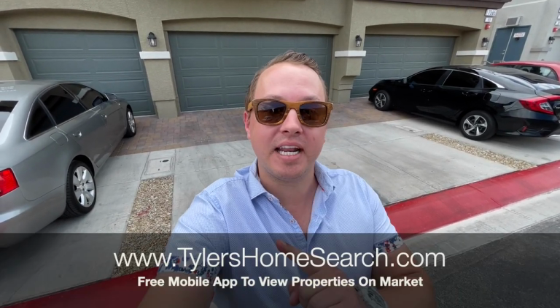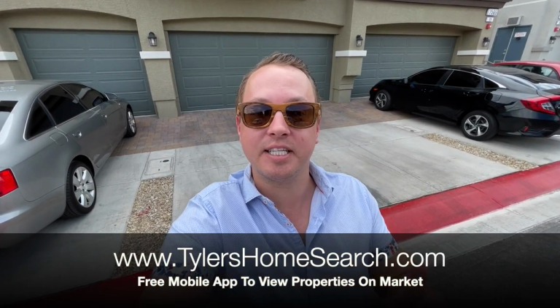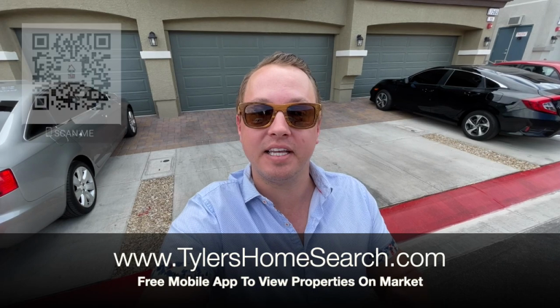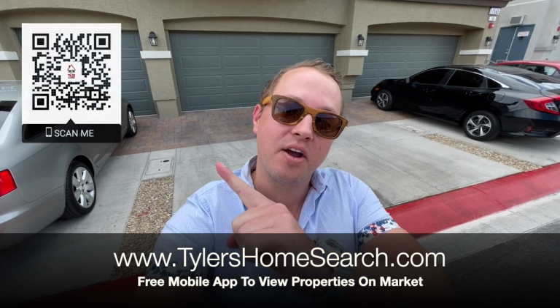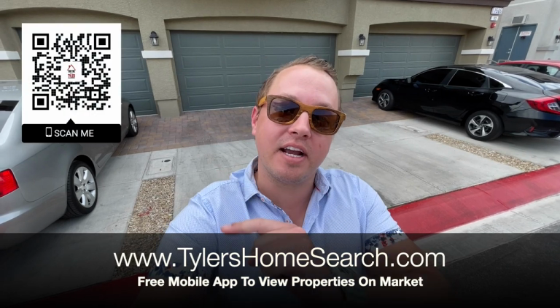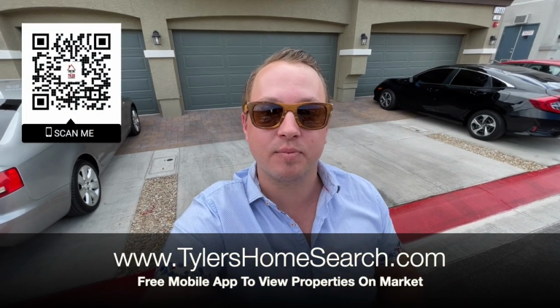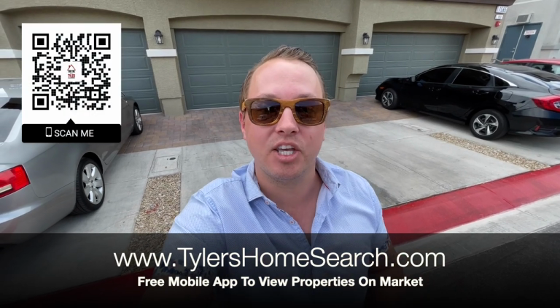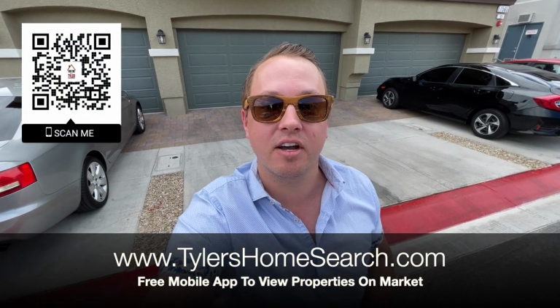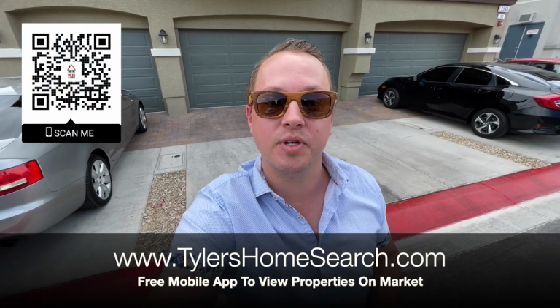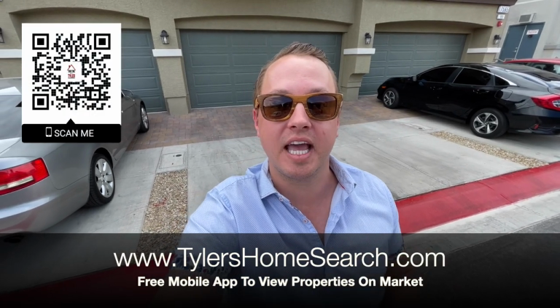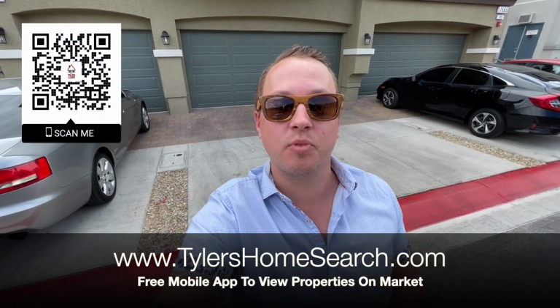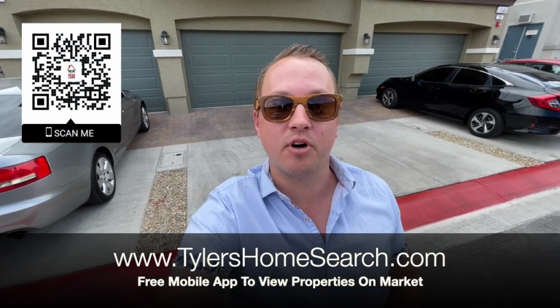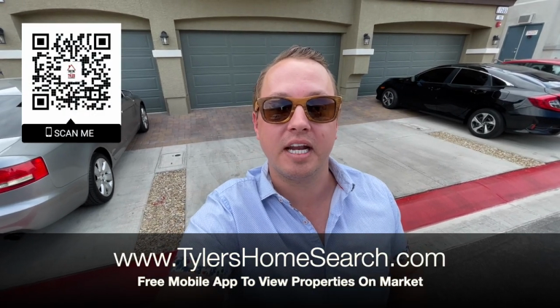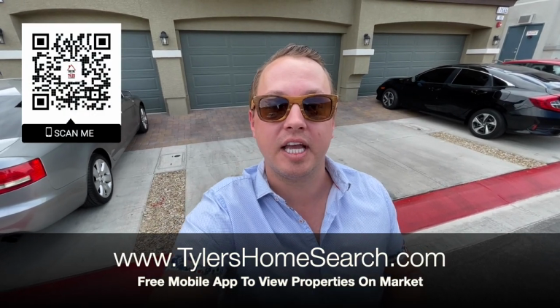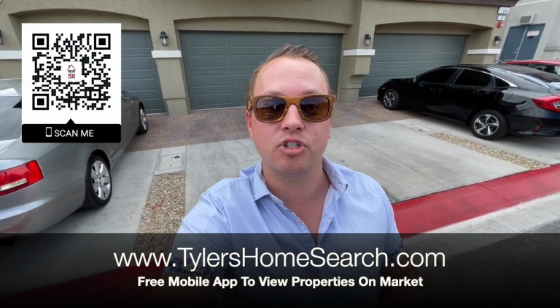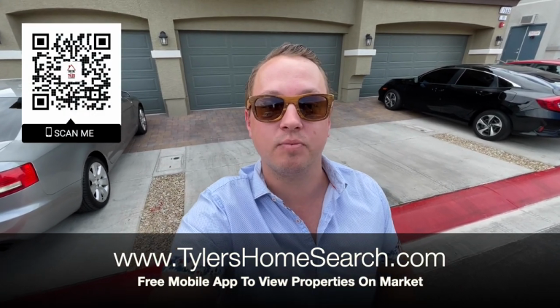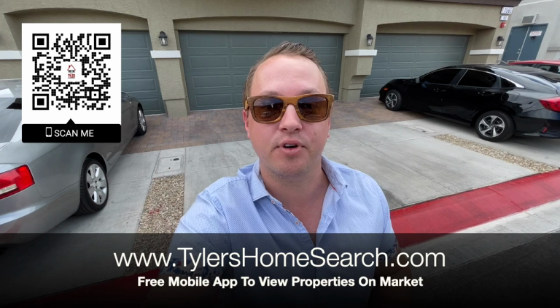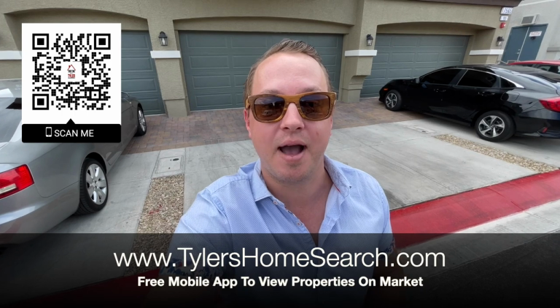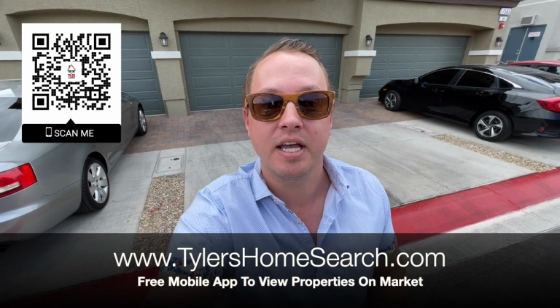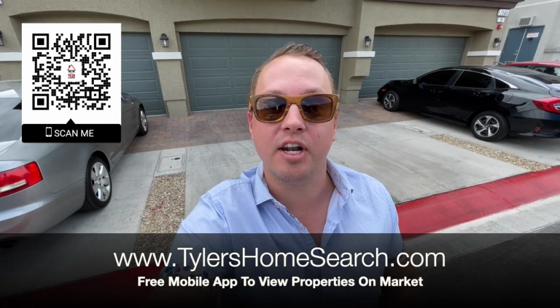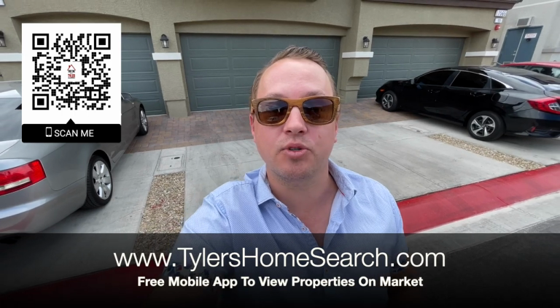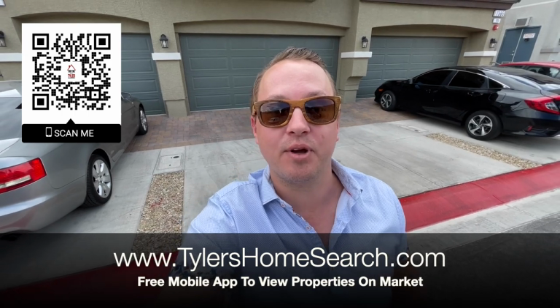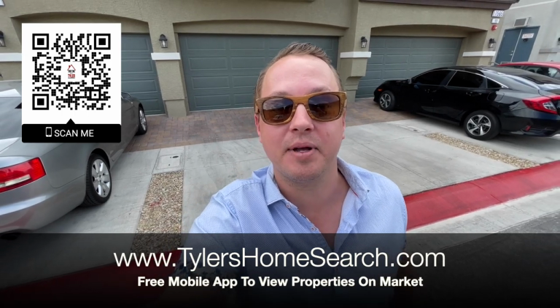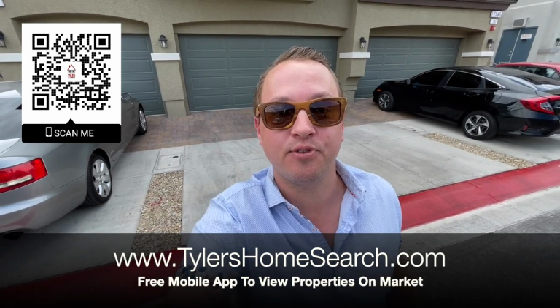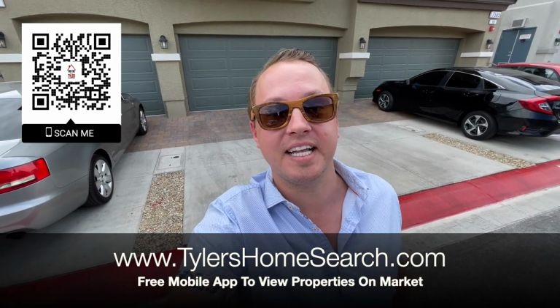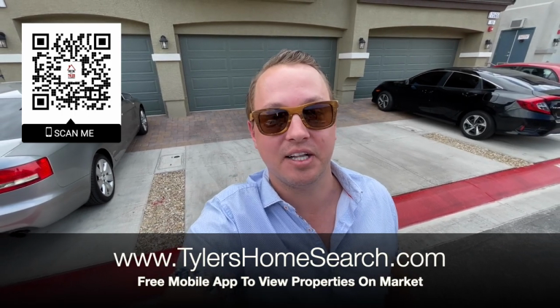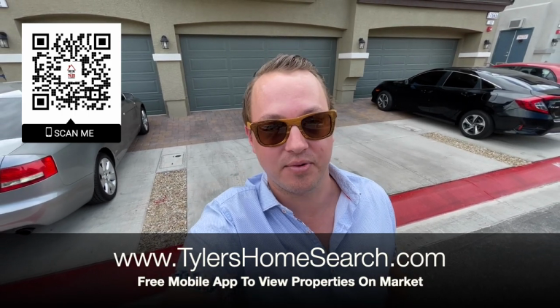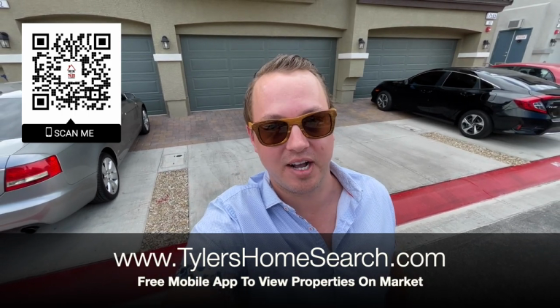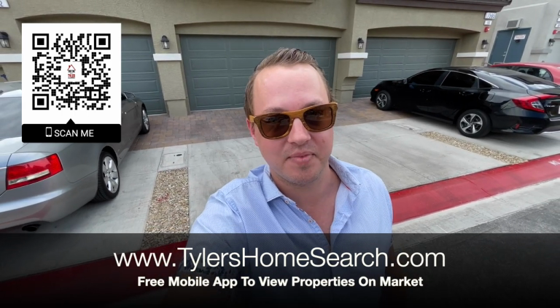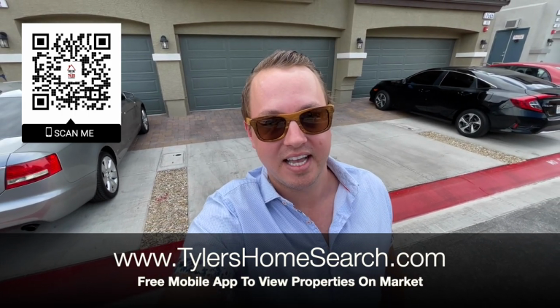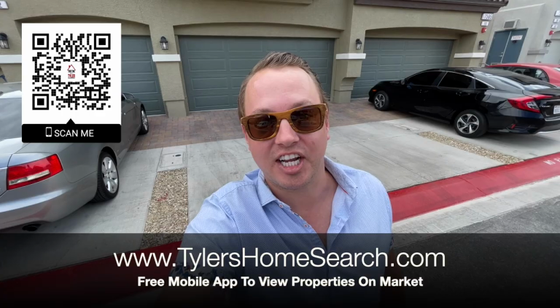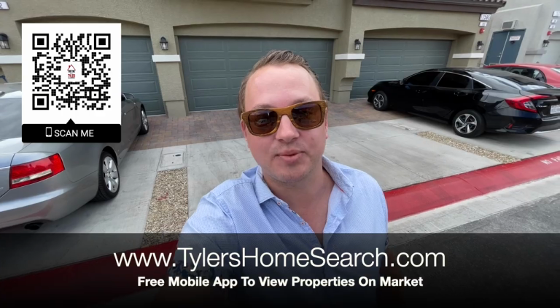Right here is my link, right there is my QR code. You can scan it with your mobile phone and it will take you straight to my free app. You'll get homes directly from the MLS before sites like Zillow and Realtor.com. Let's check out this one.